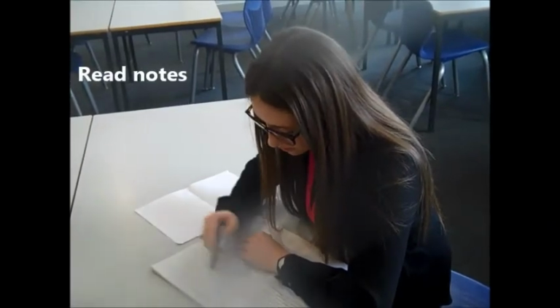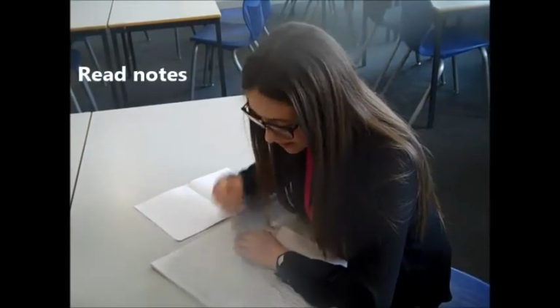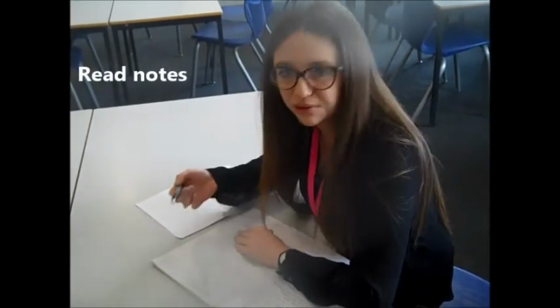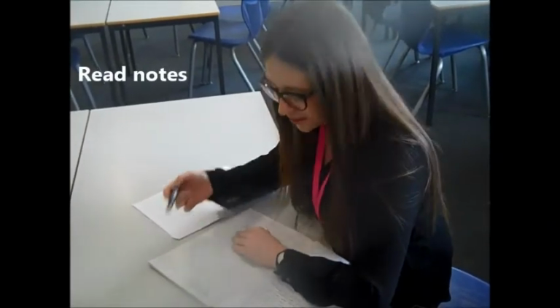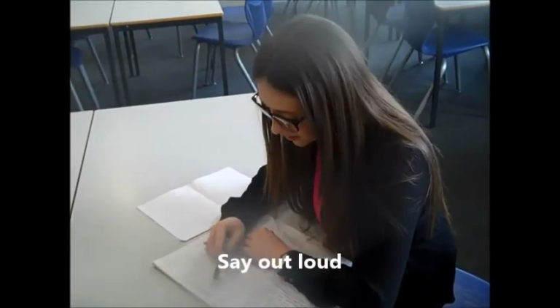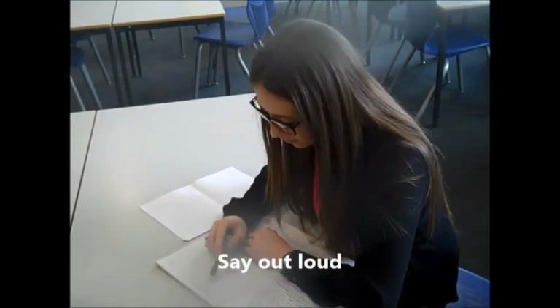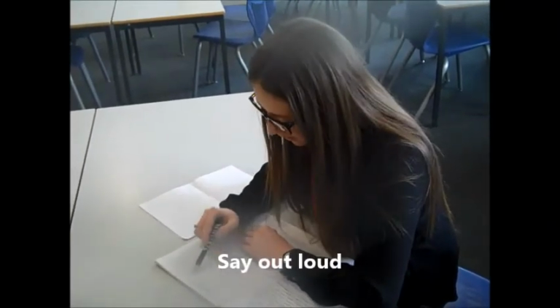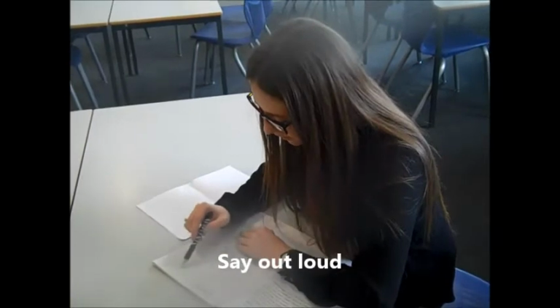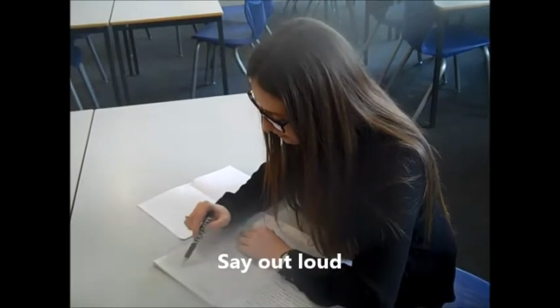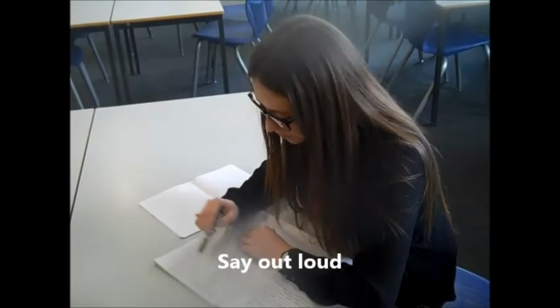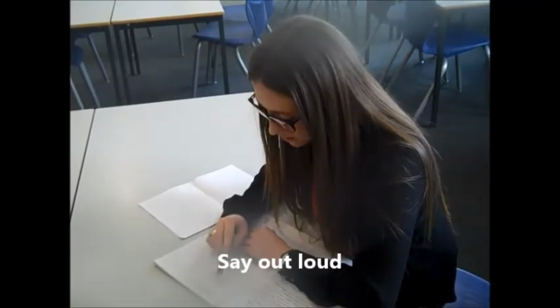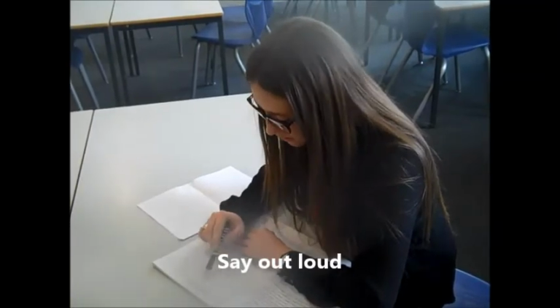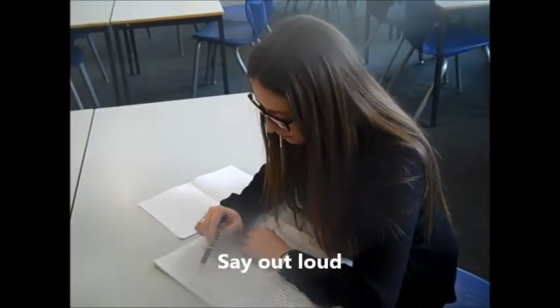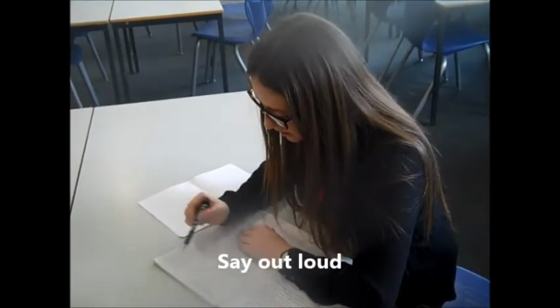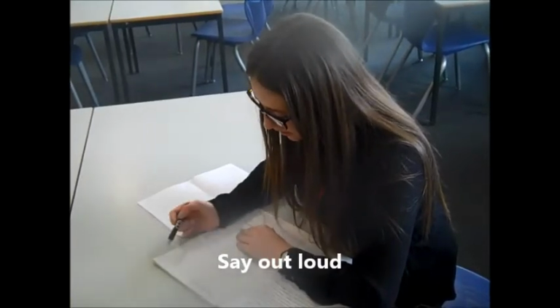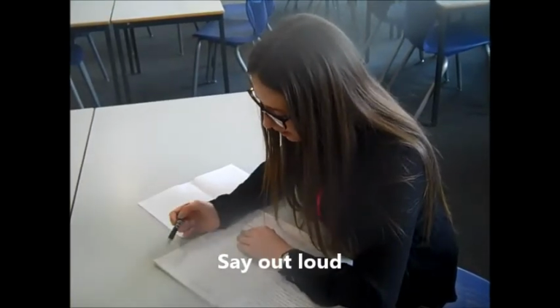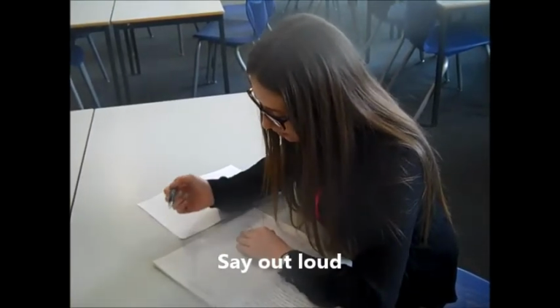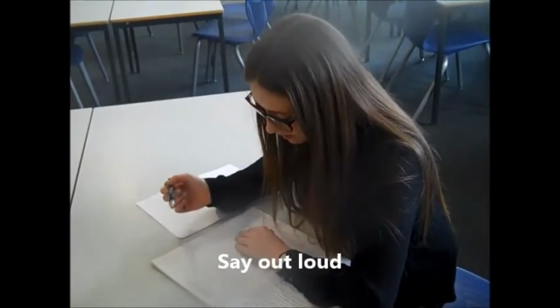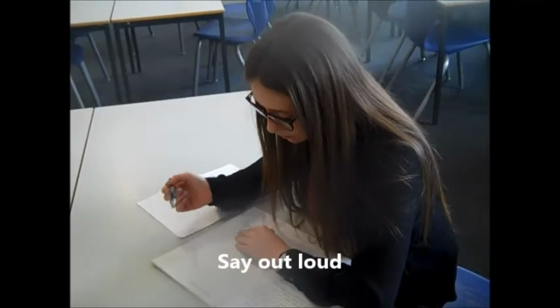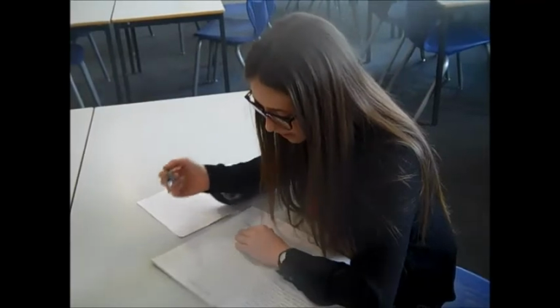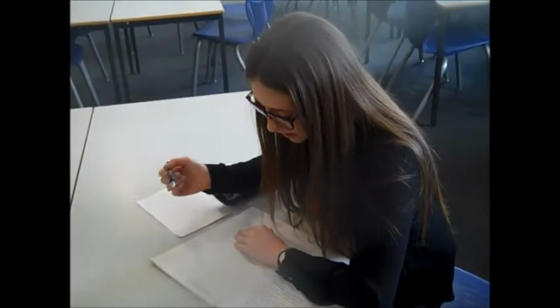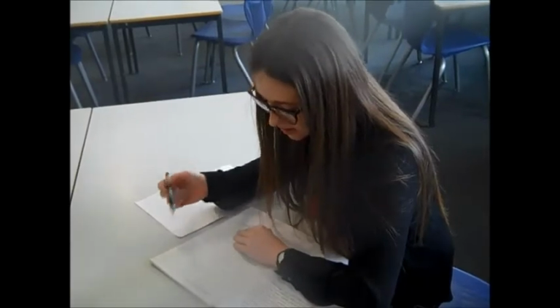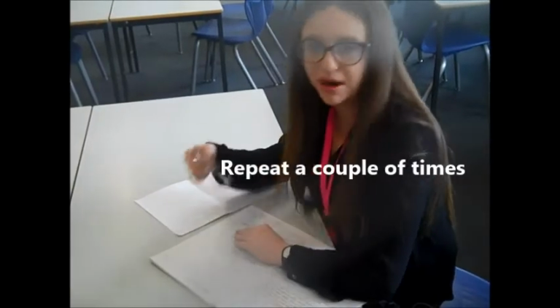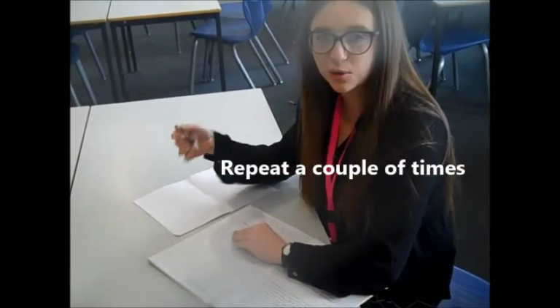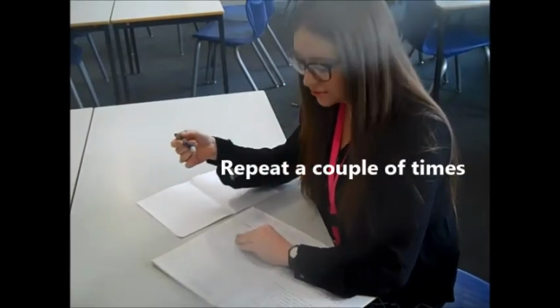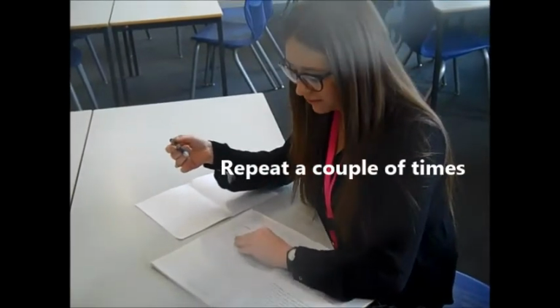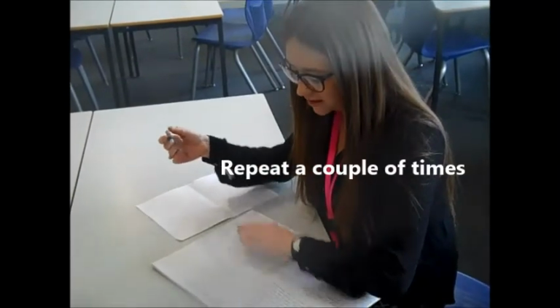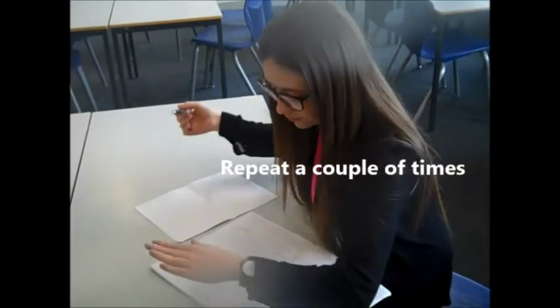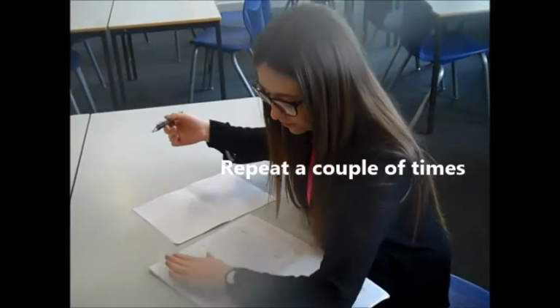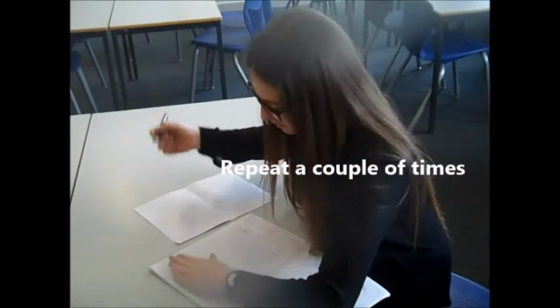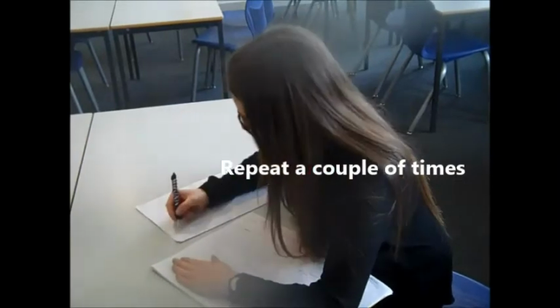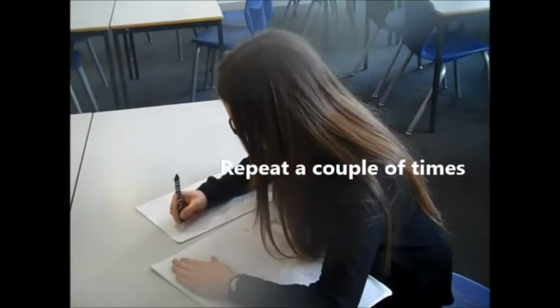So I might say it out loud to help me. I might do that a couple of times just to get it in my head. And then I'd cover it up and write it out.